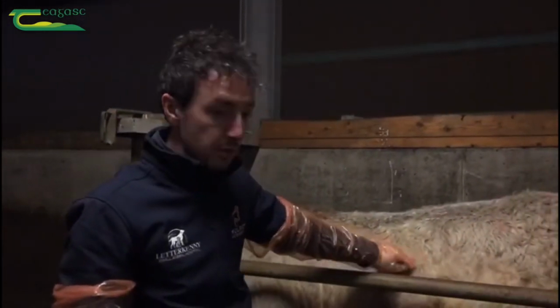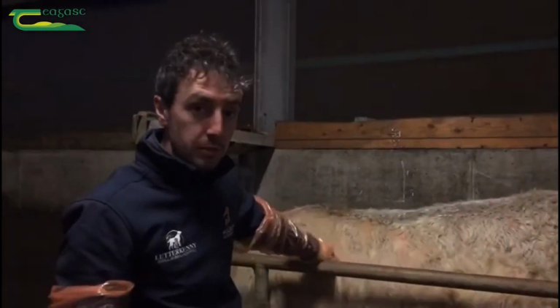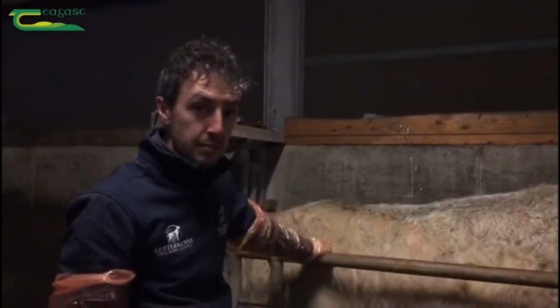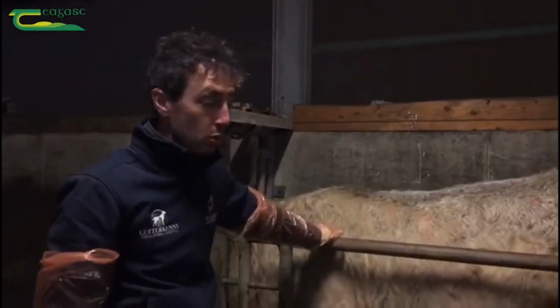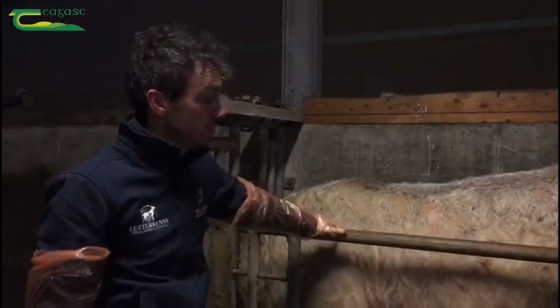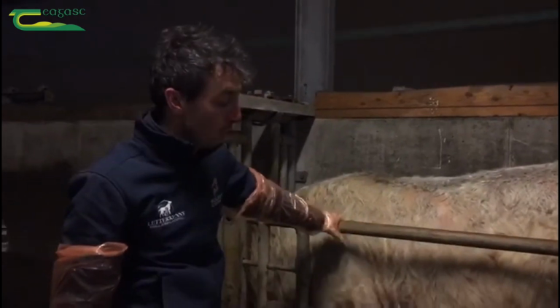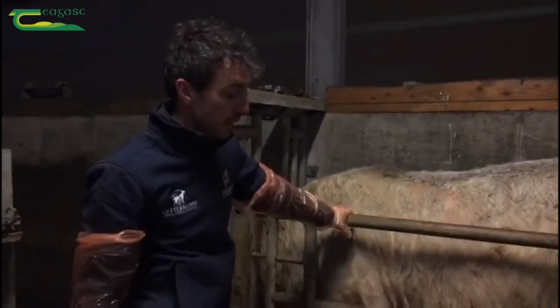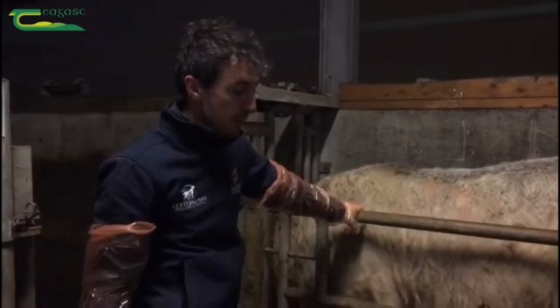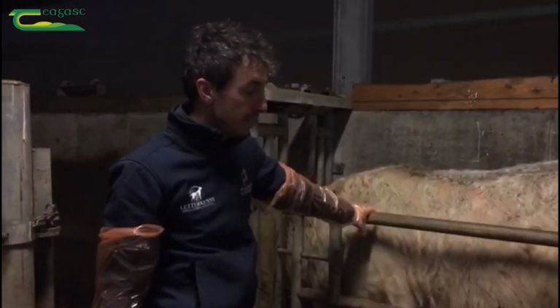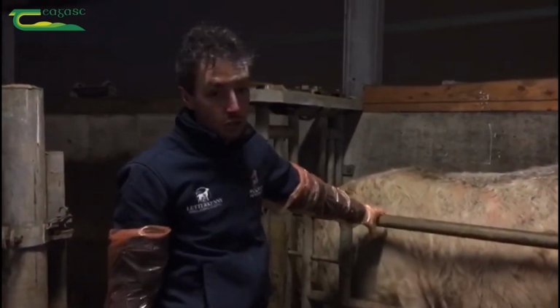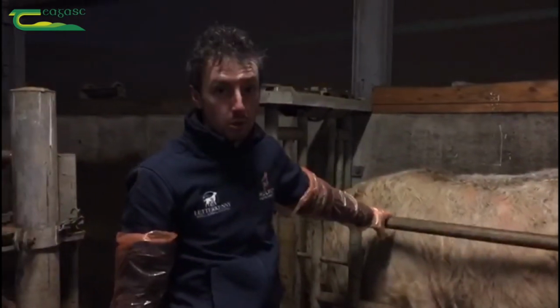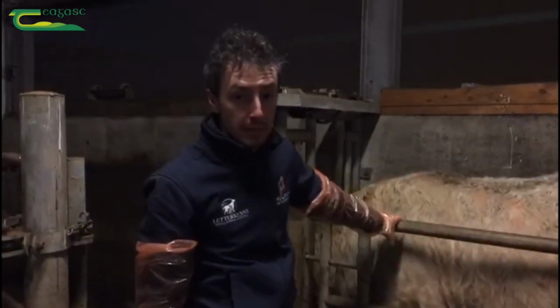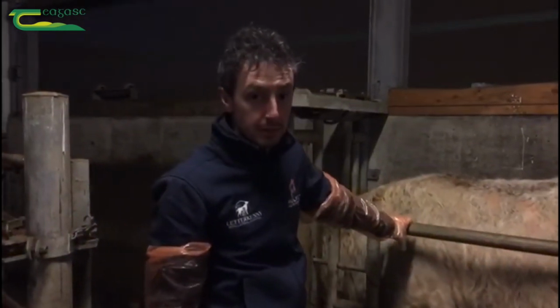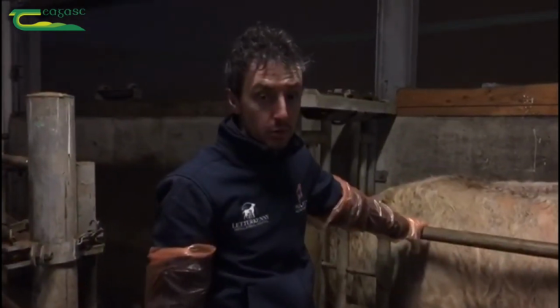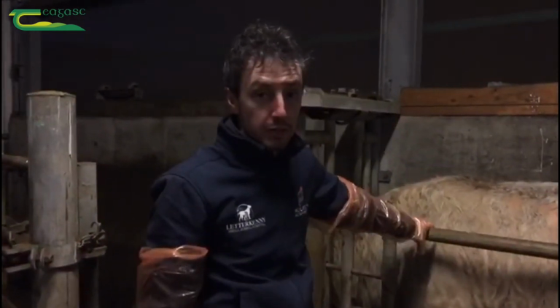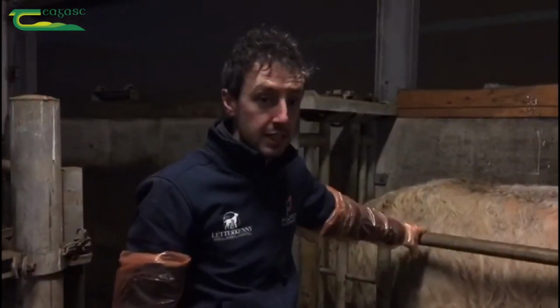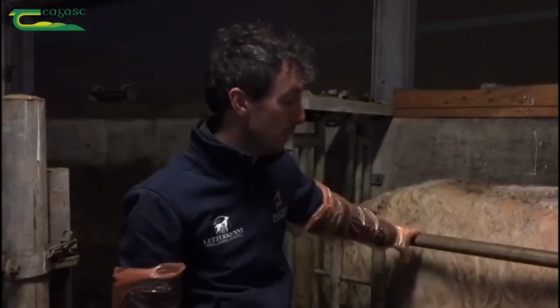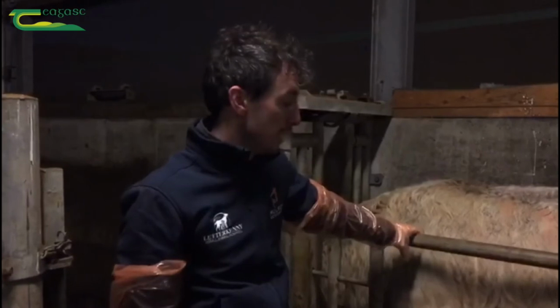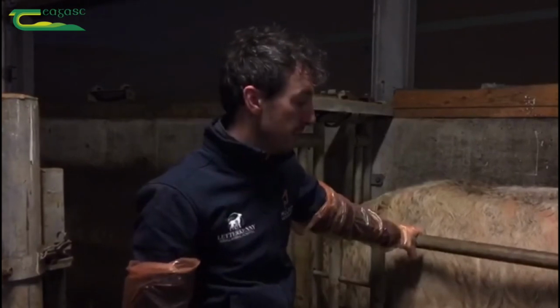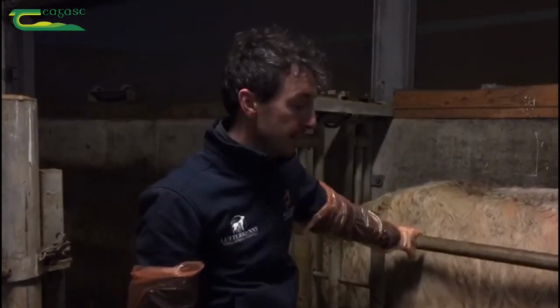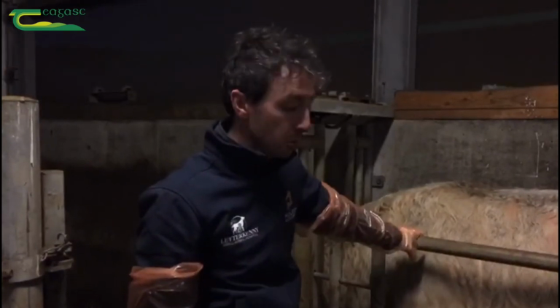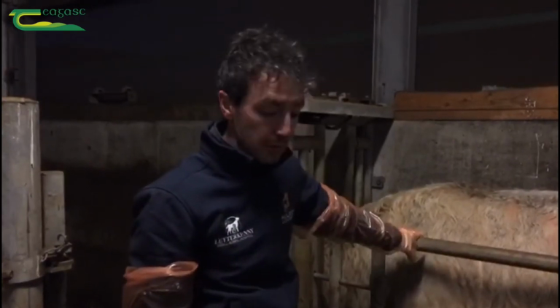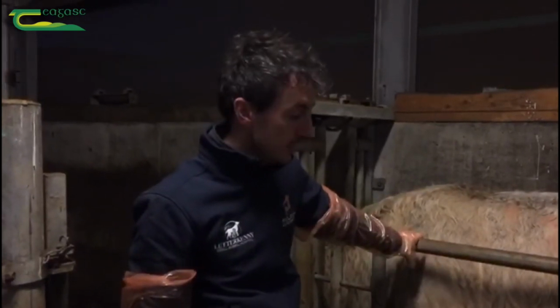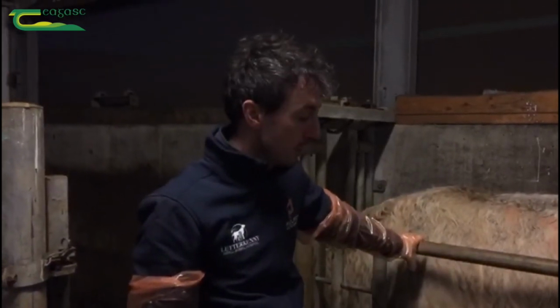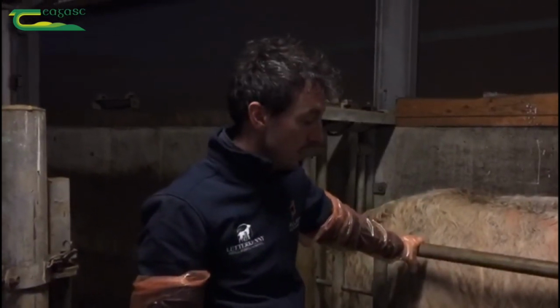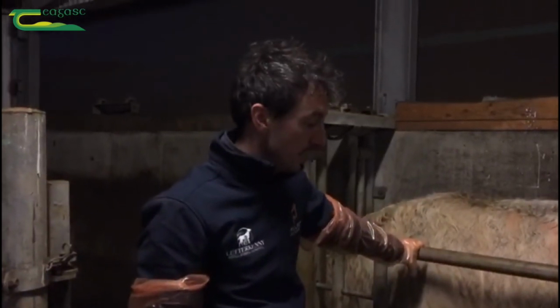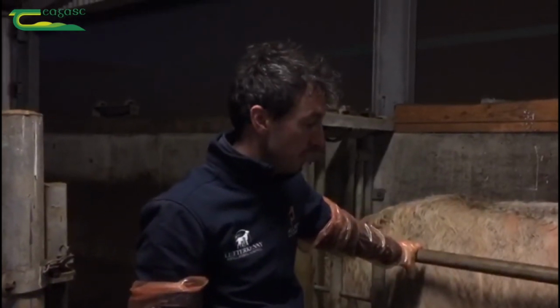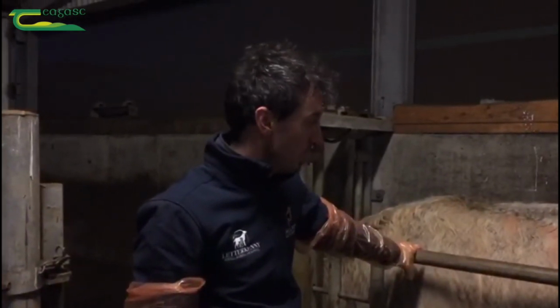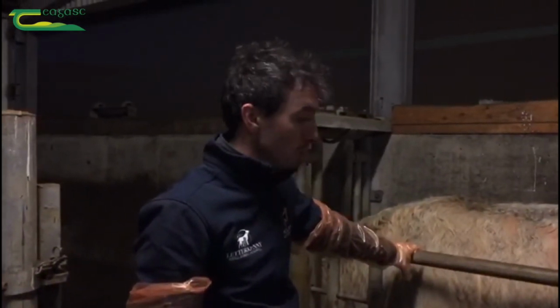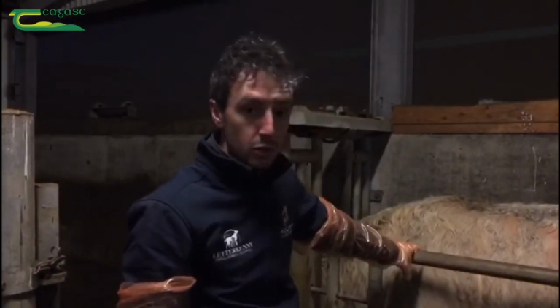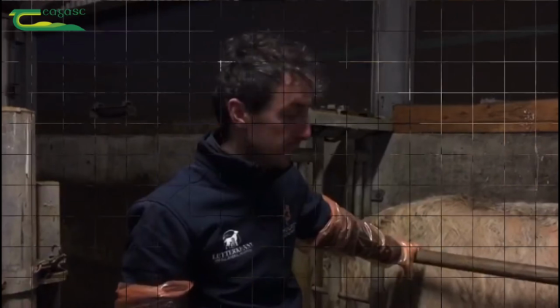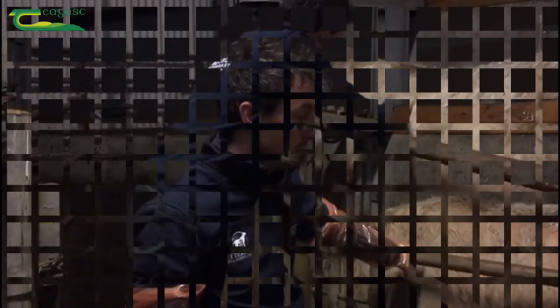The bull is about 18 months old, which hopefully will get us a good sample today. Younger bulls can sometimes be a bit more difficult to get a sample from and they might need to be probed twice, but this bull is mature enough.